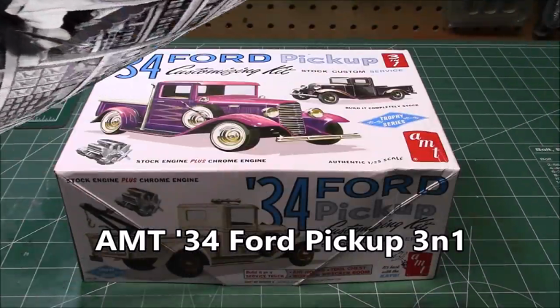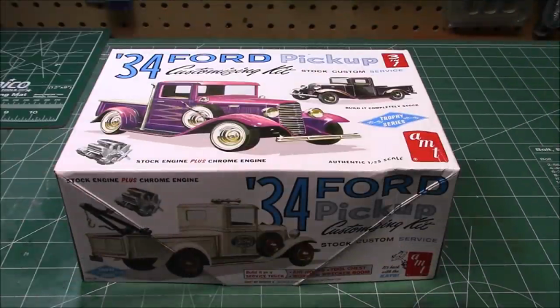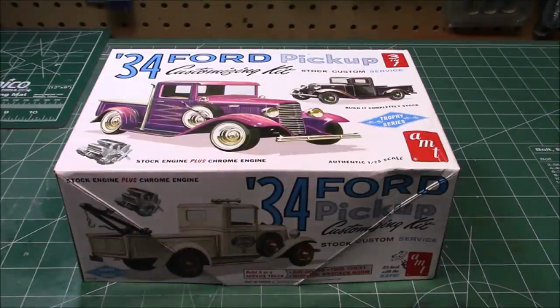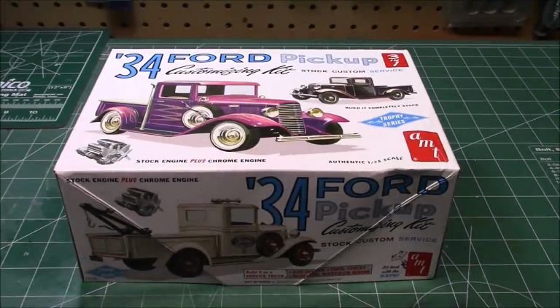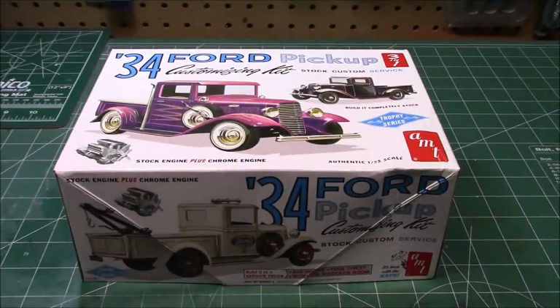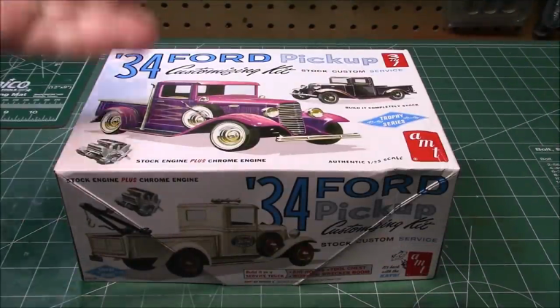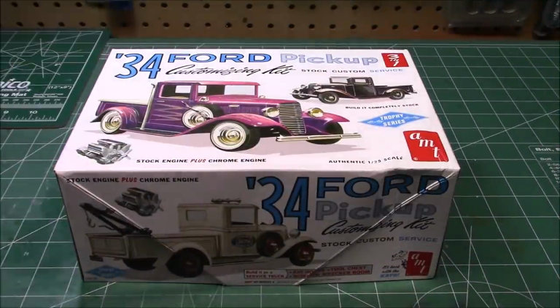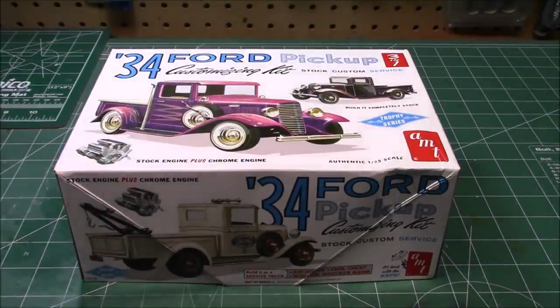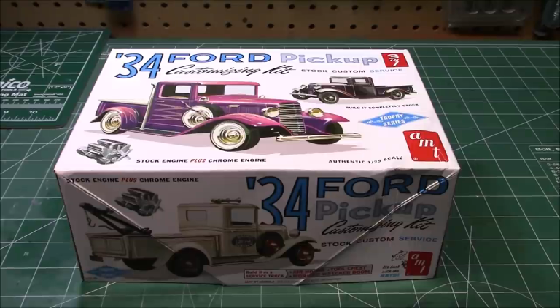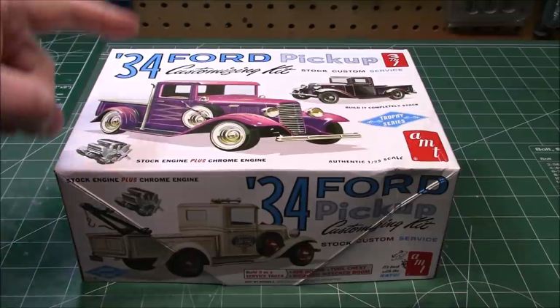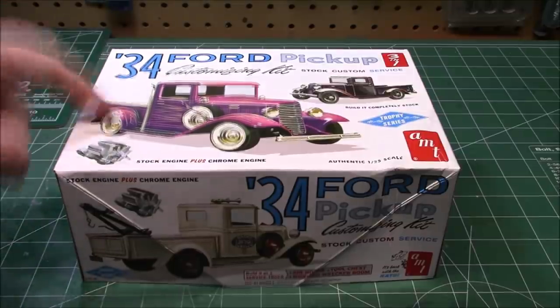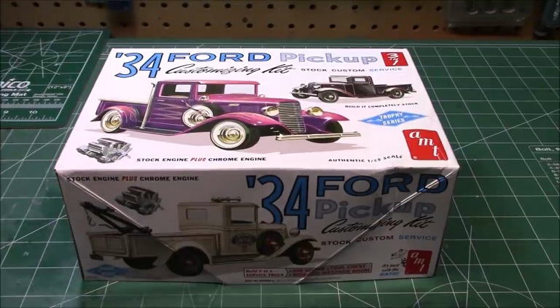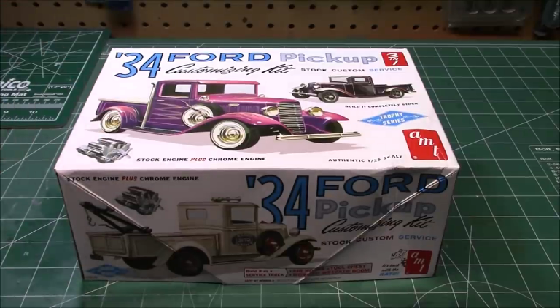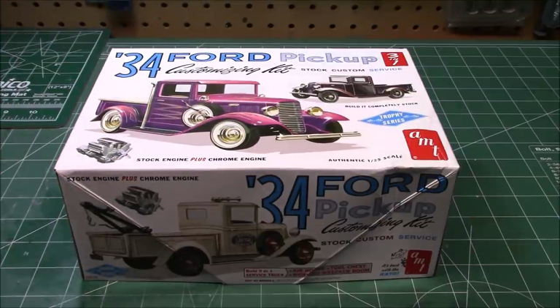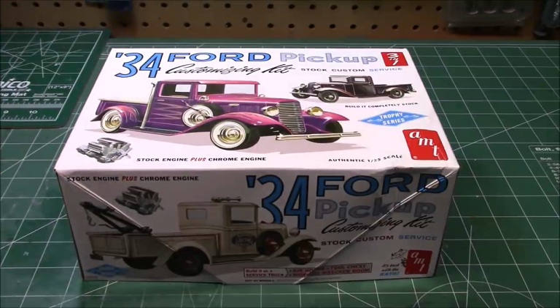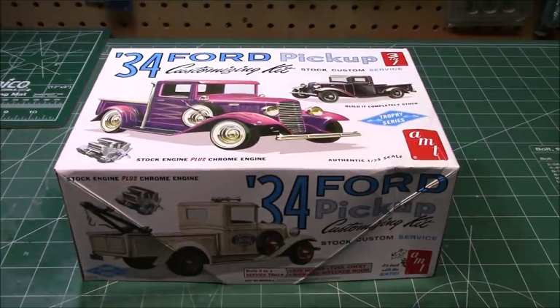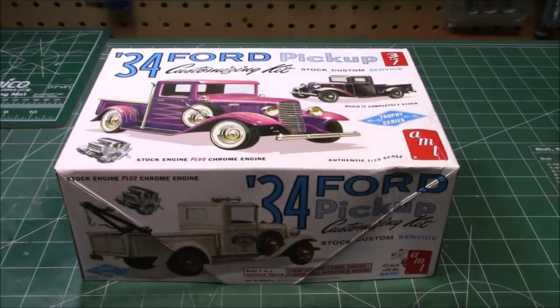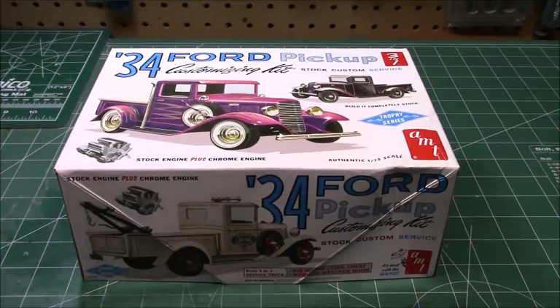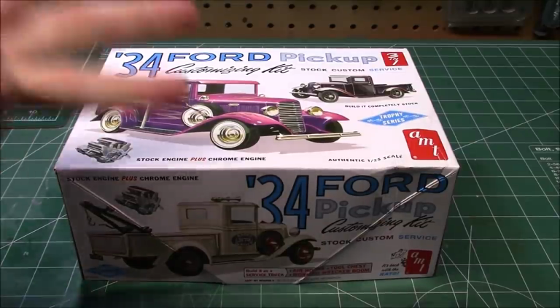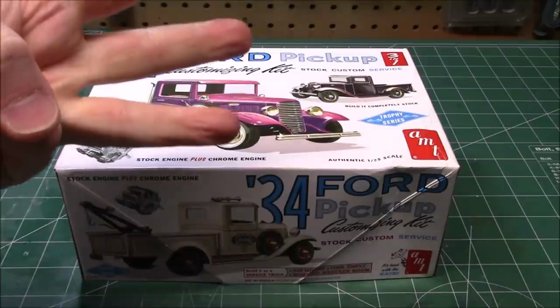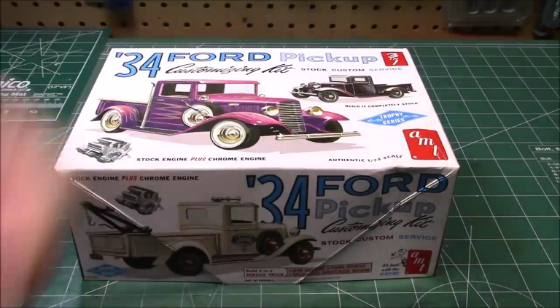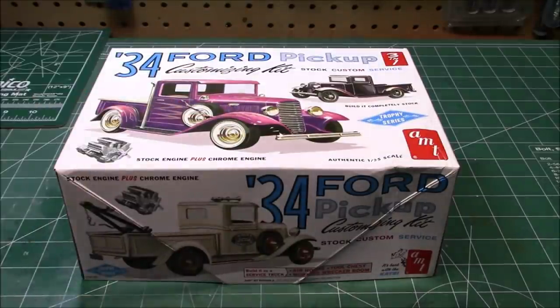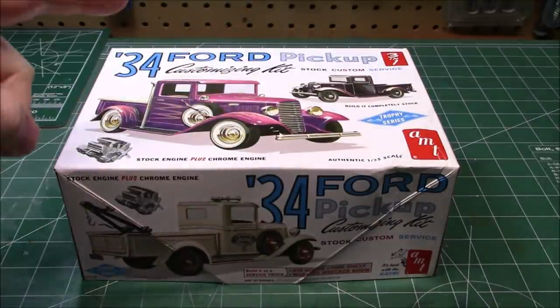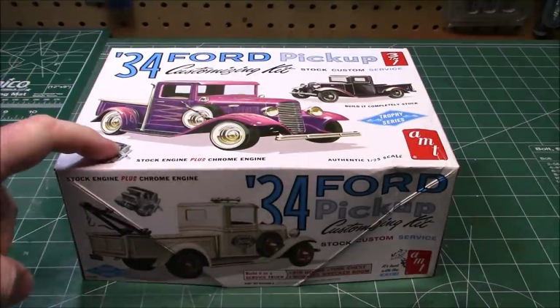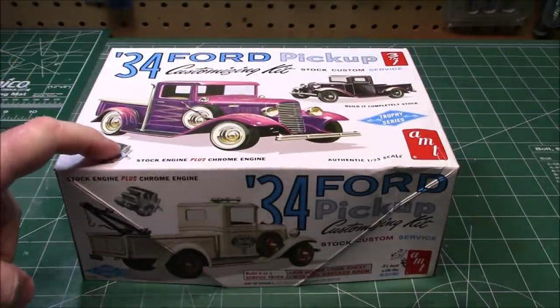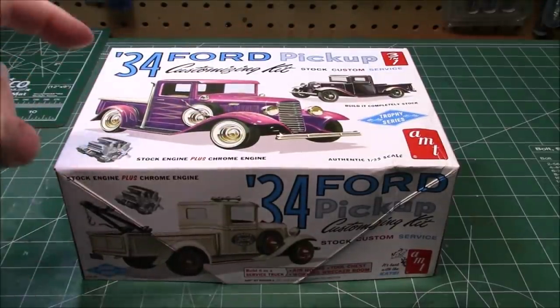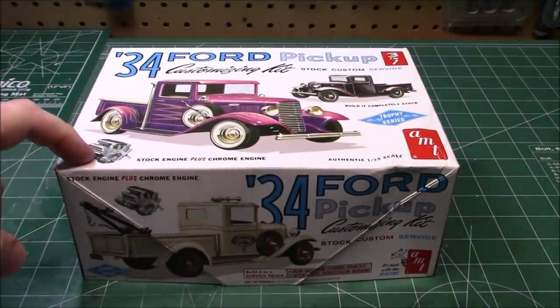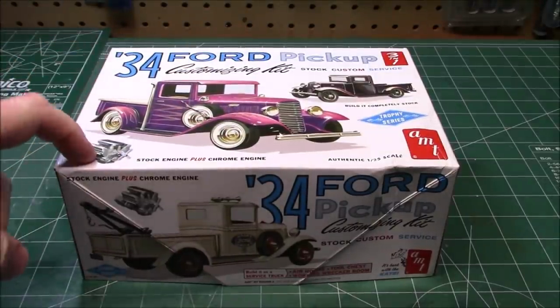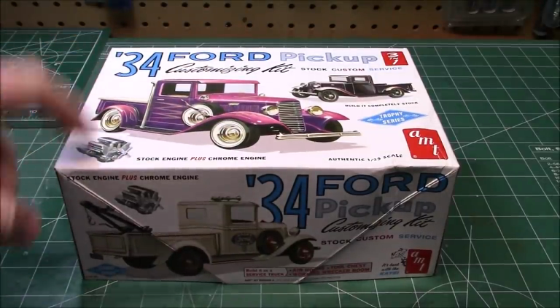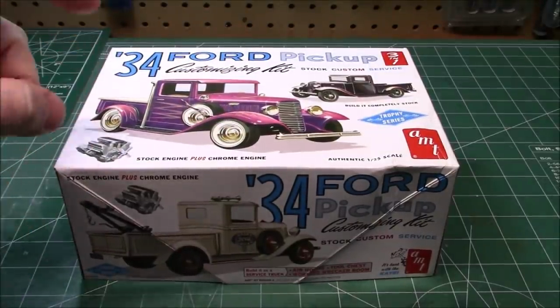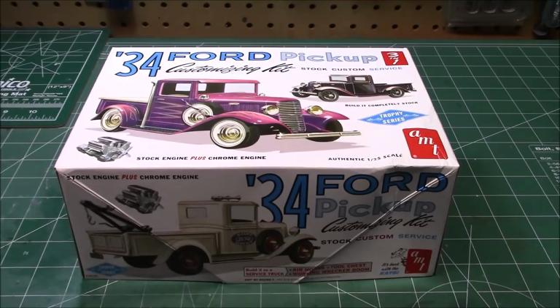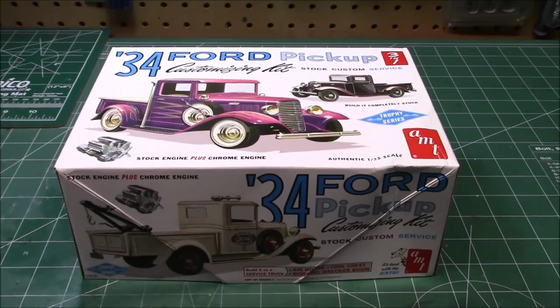Today on the workshop, we're going to be reviewing, building up, and painting, and doing some weathering on AMT's '34 Ford Pickup 3-in-1 kit. You can build it as a stock, custom, or service vehicle.